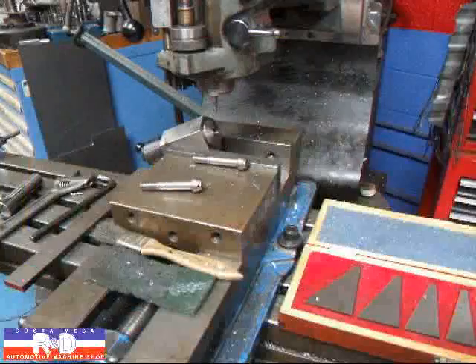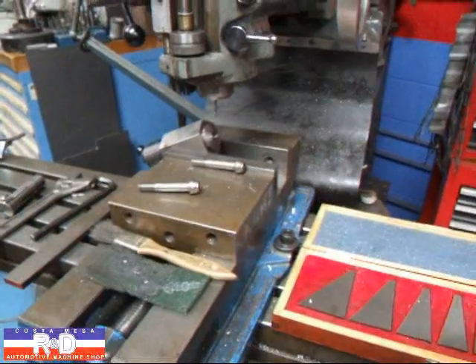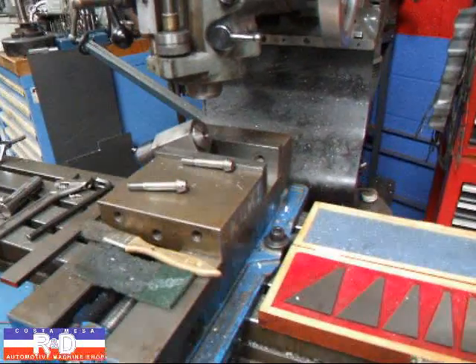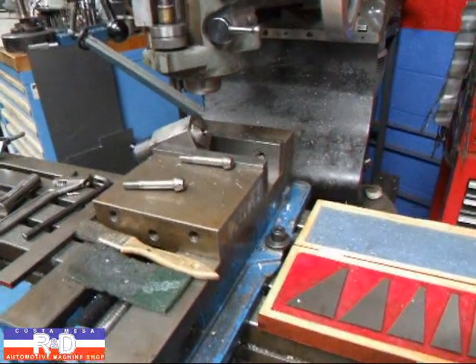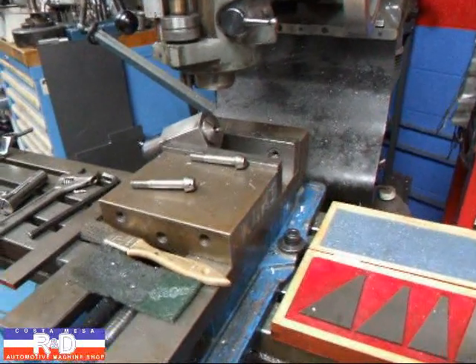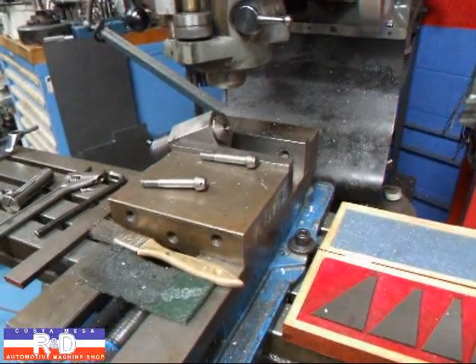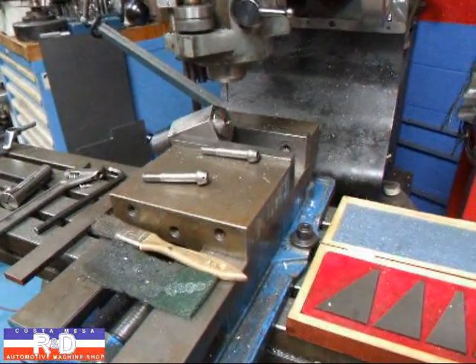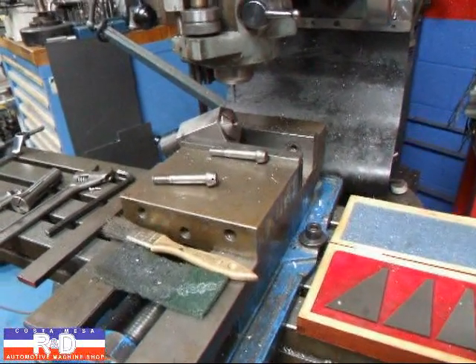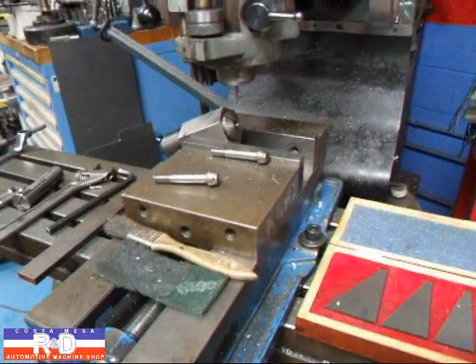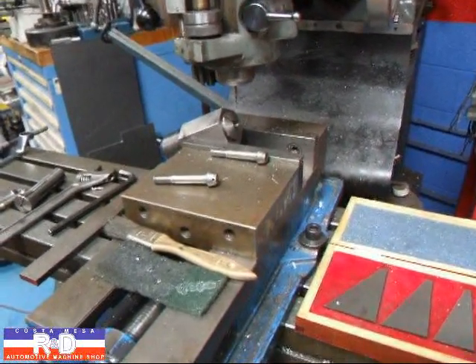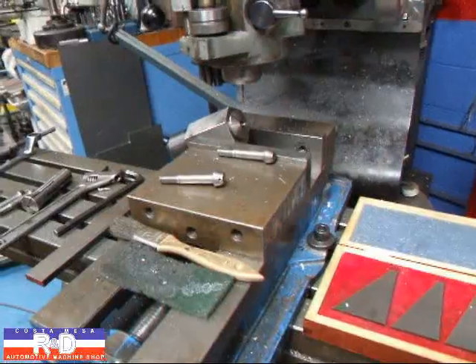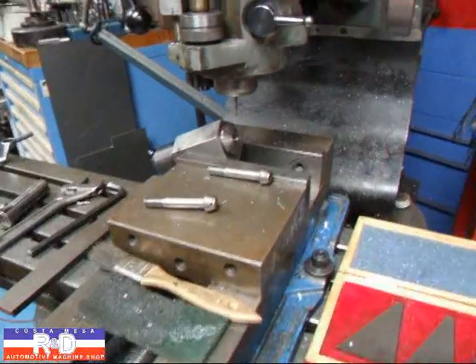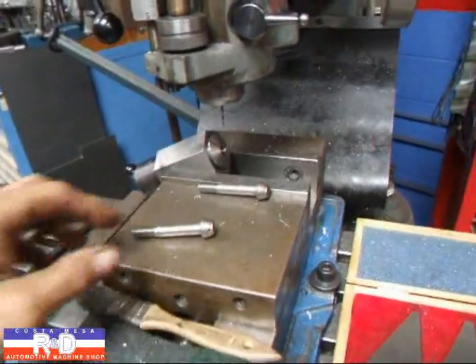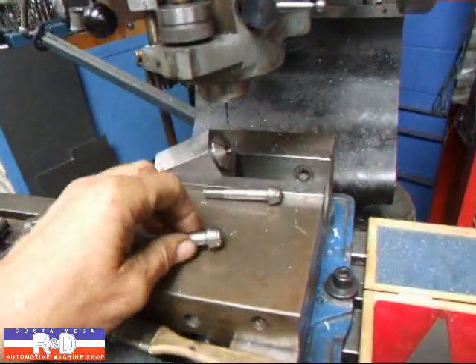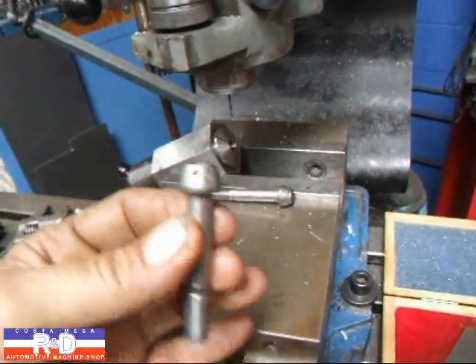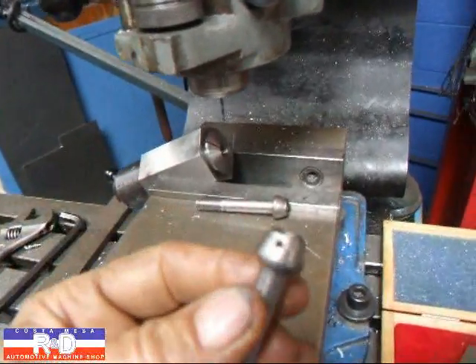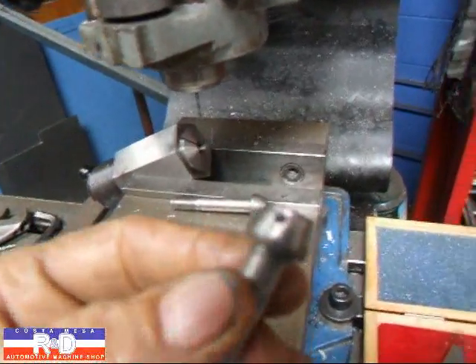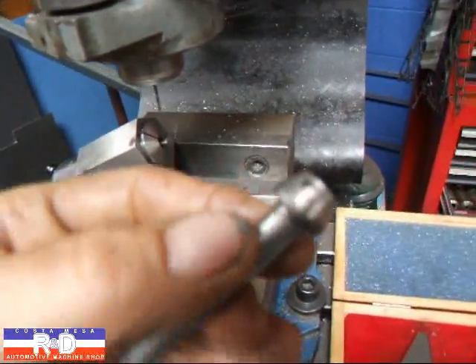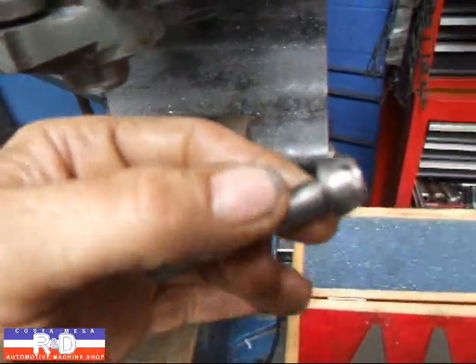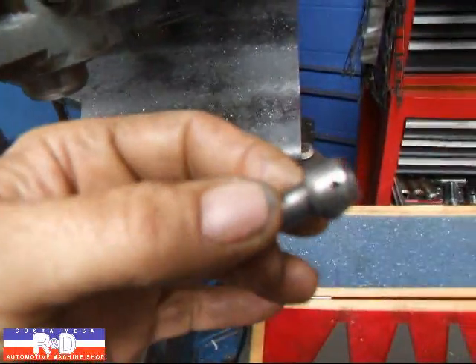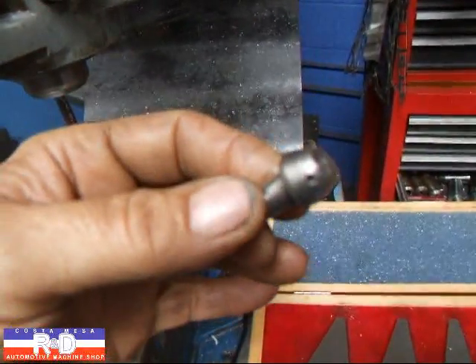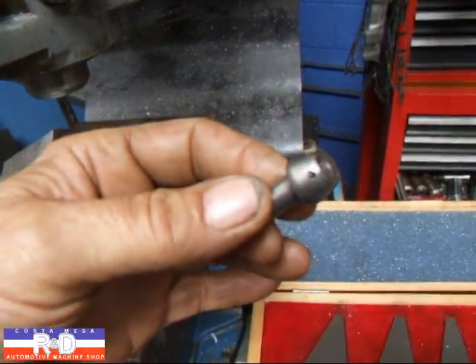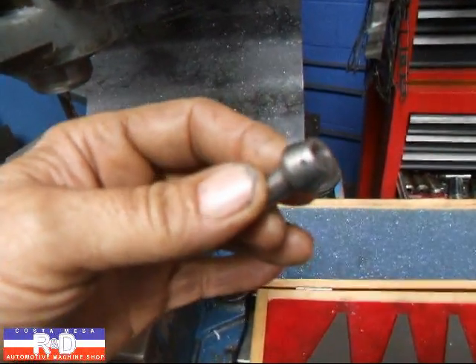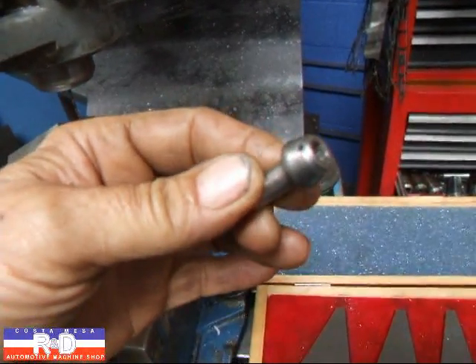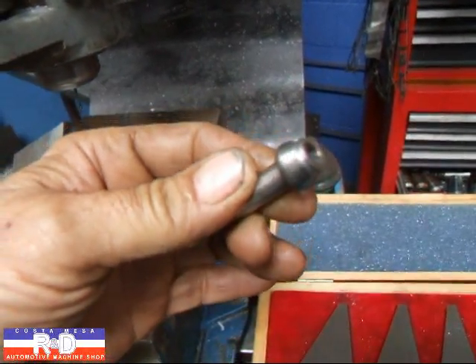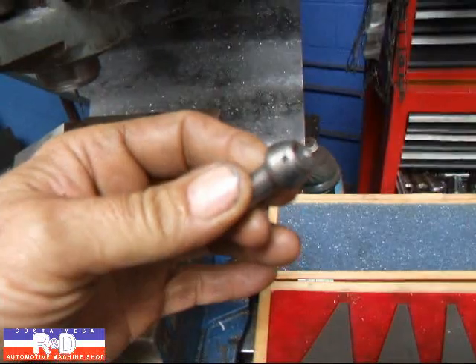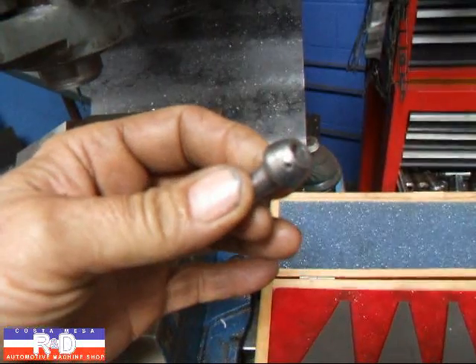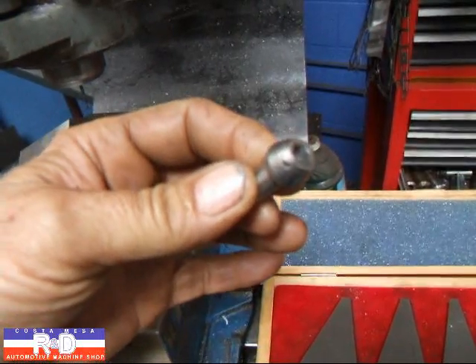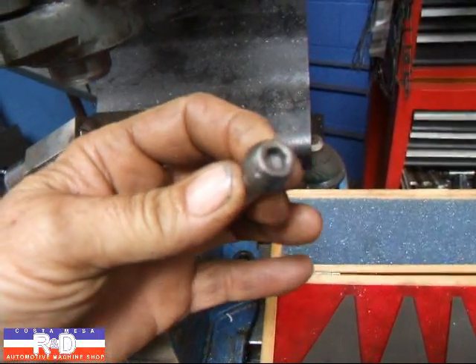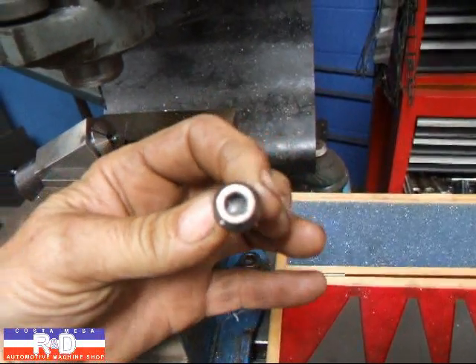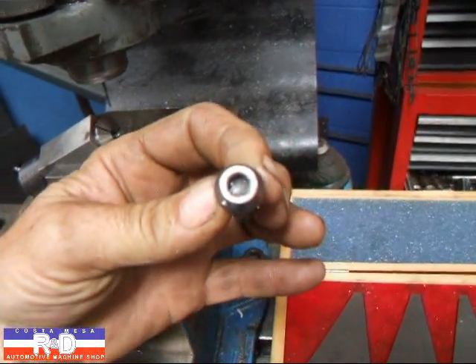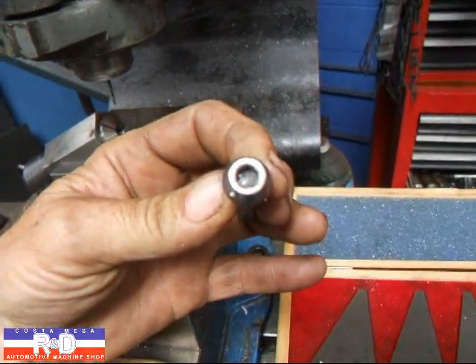Hi, it's John from Costa Mesa R&D. Today I've got the mill set up for doing some bolts for lock wires. Lock wire is kind of an important thing in racing because we don't want bolts to back out. I'm going to show you how we do this.